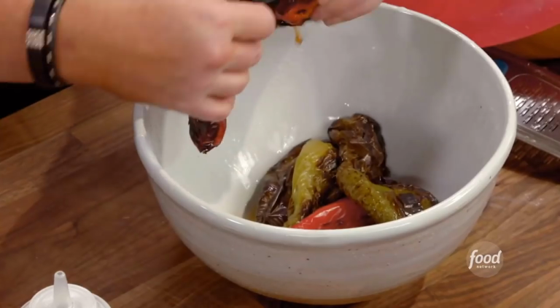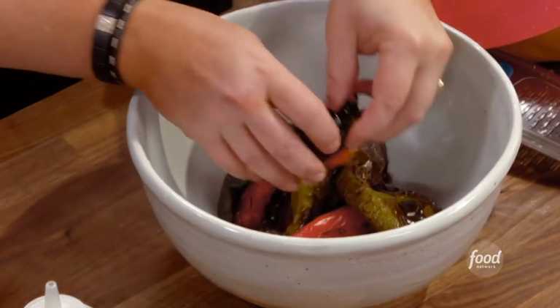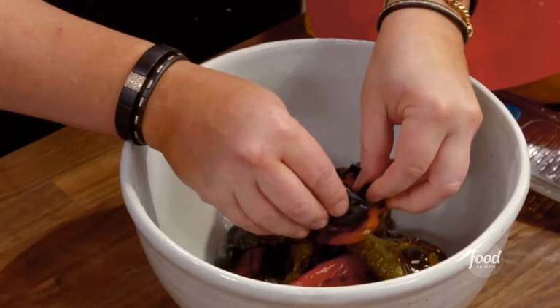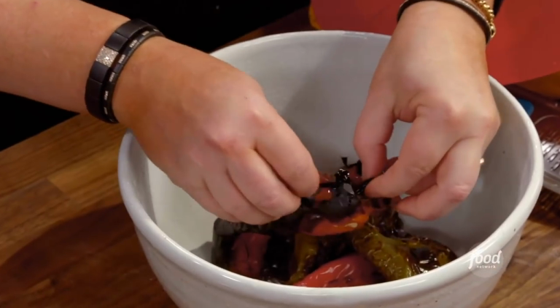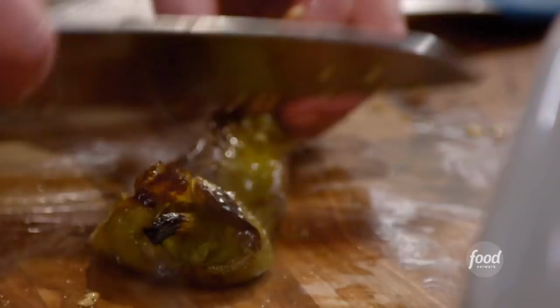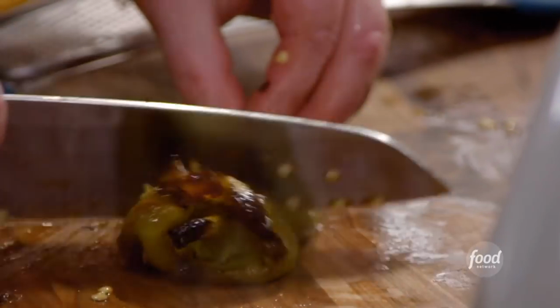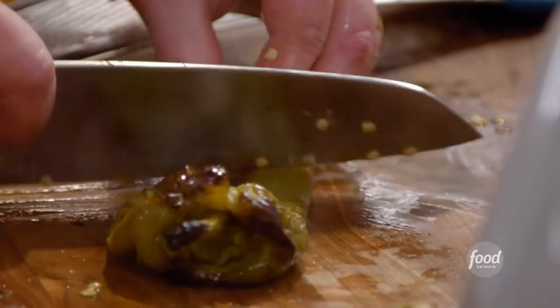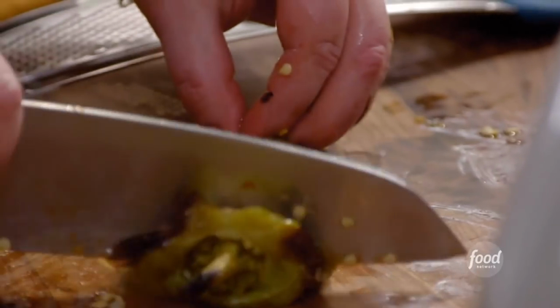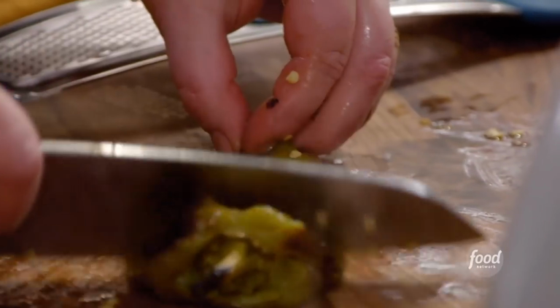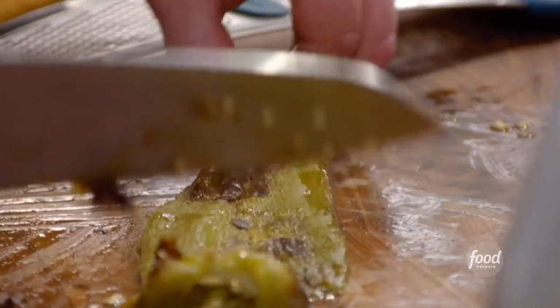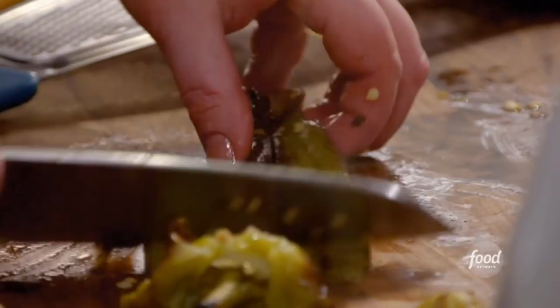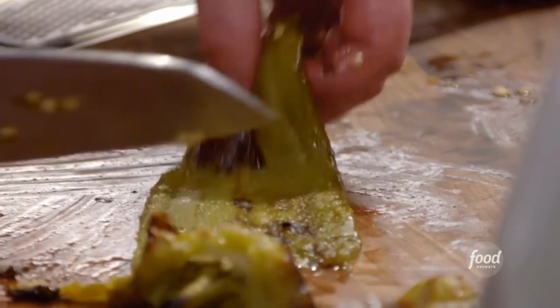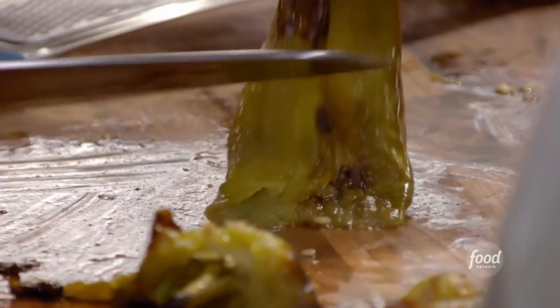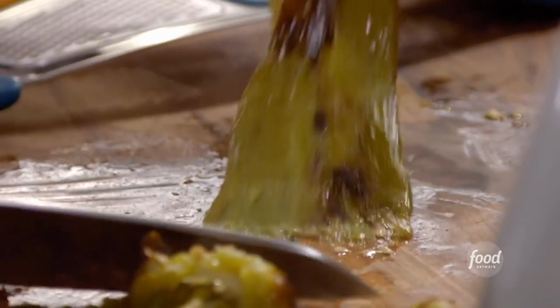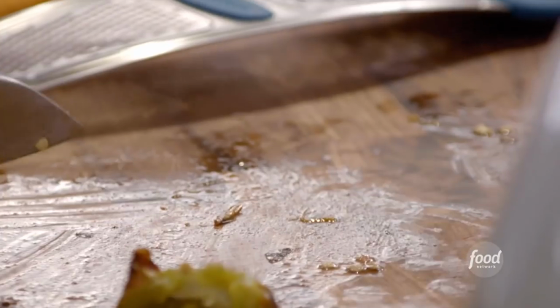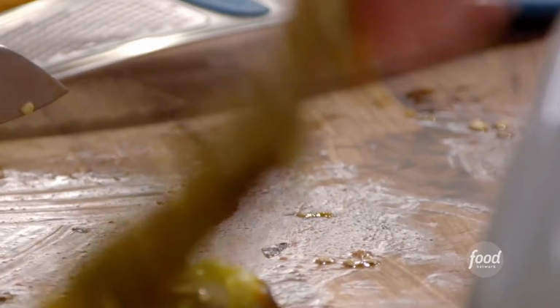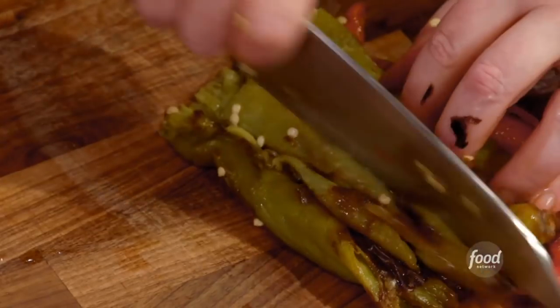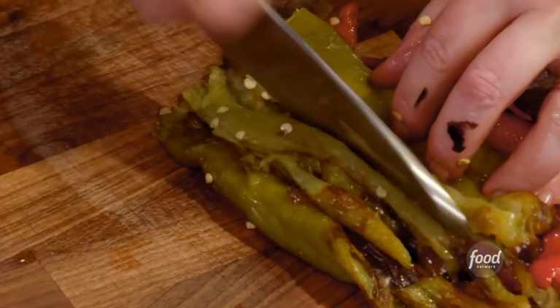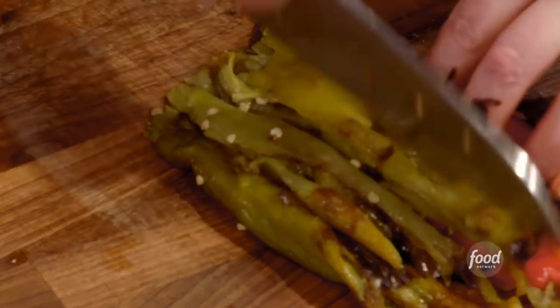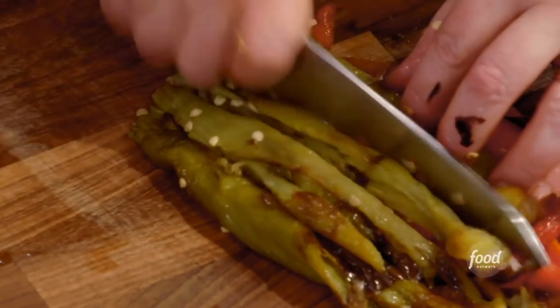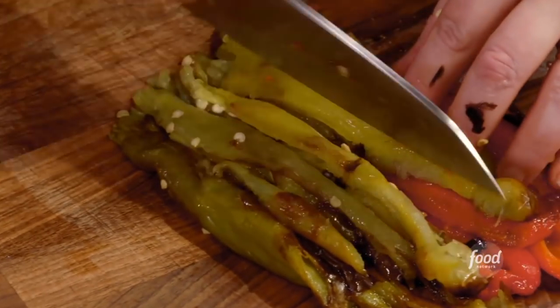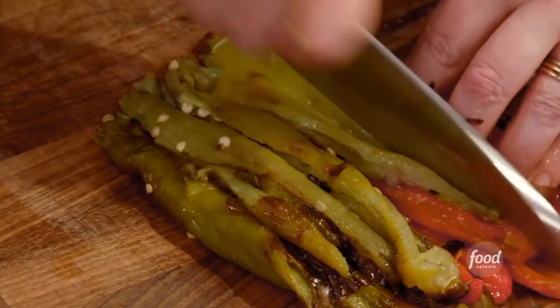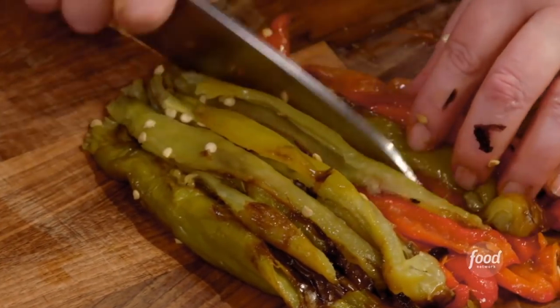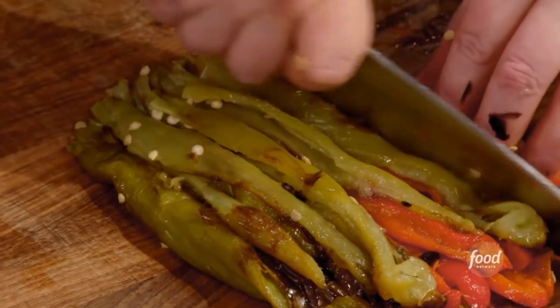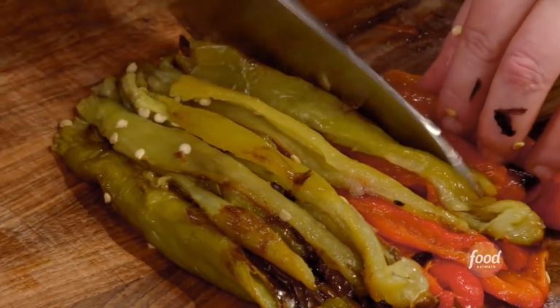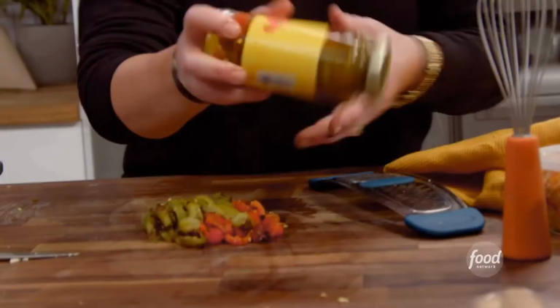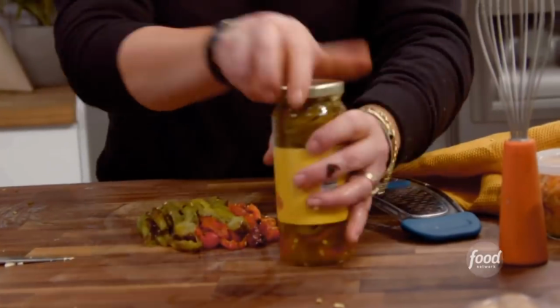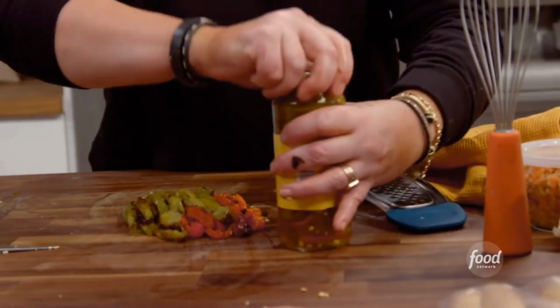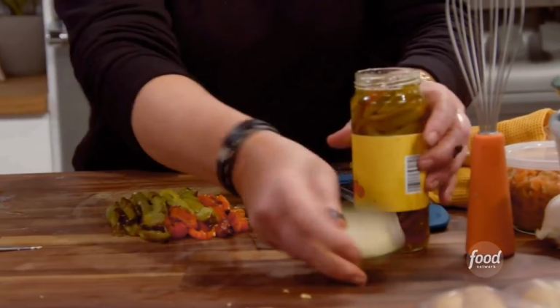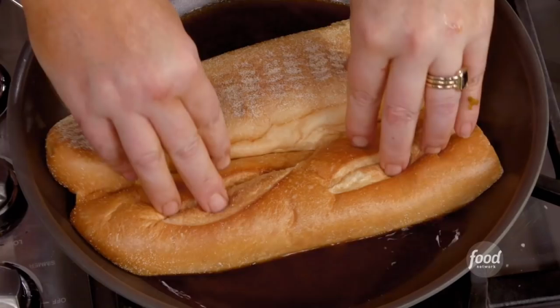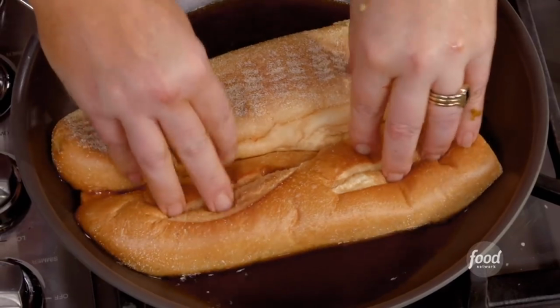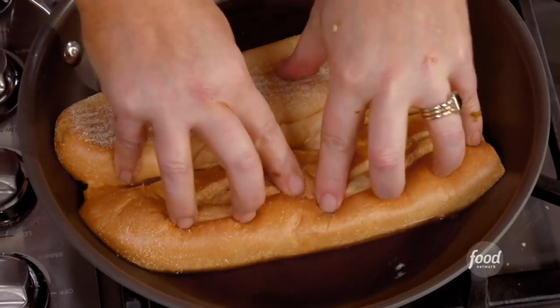We've got our peppers cooled enough that we can strip off their skins, and just like that, I scoop out most of the seed. Run your knife through them lengthwise. These are our sweet peppers. We have our hot peppers.